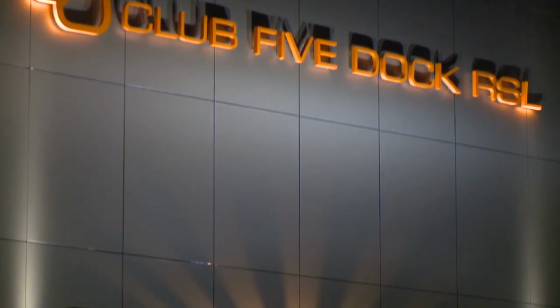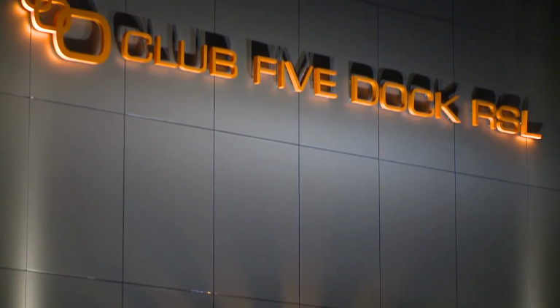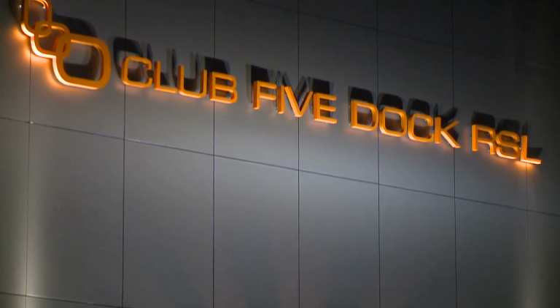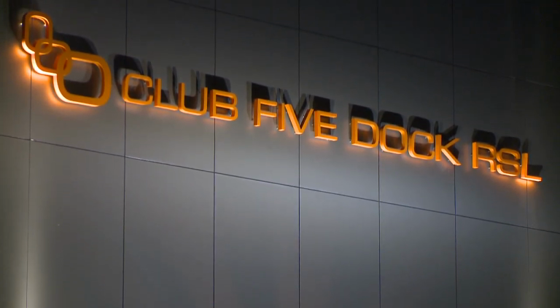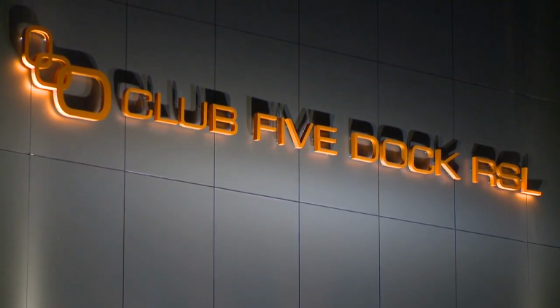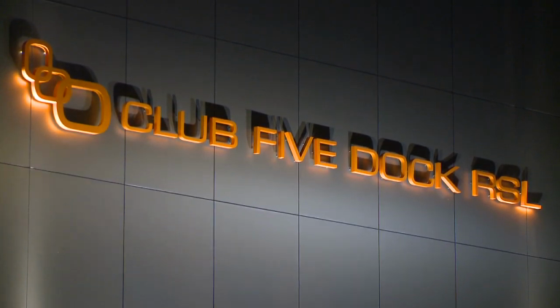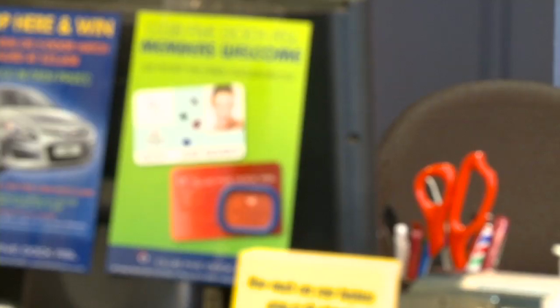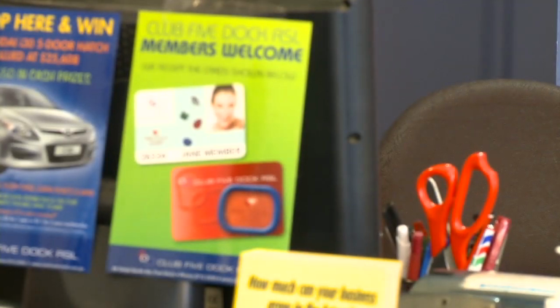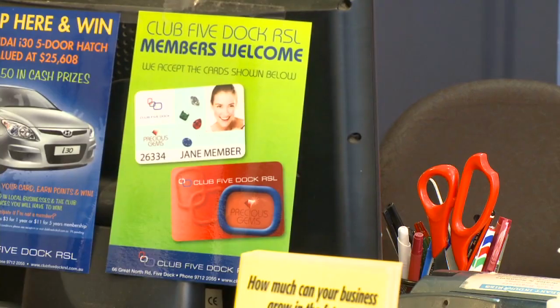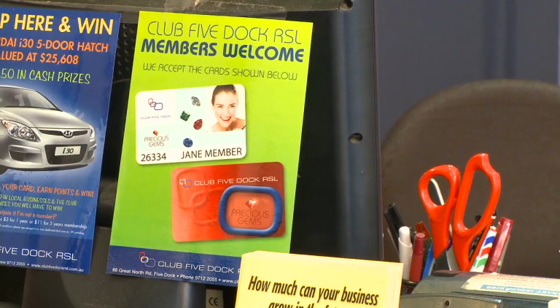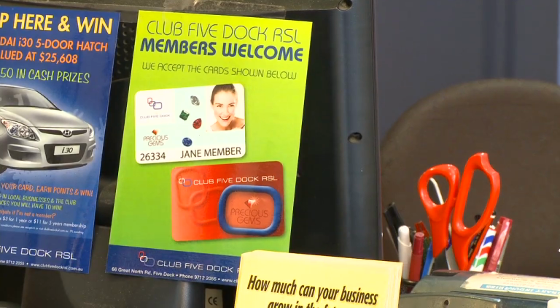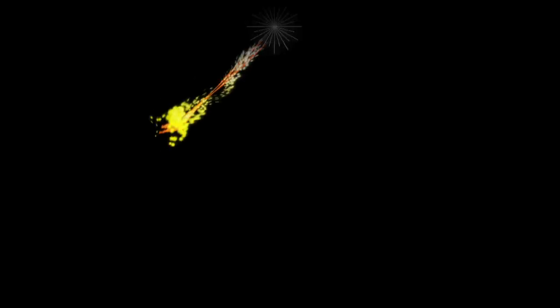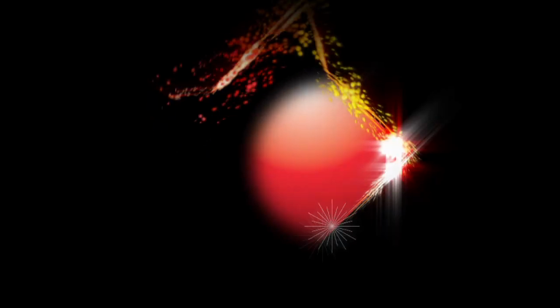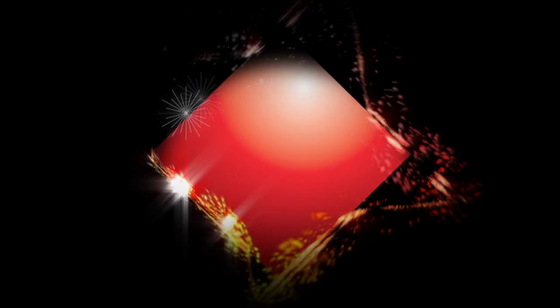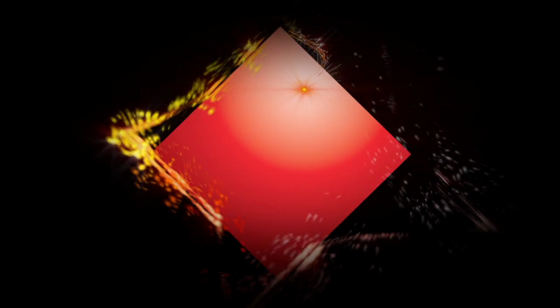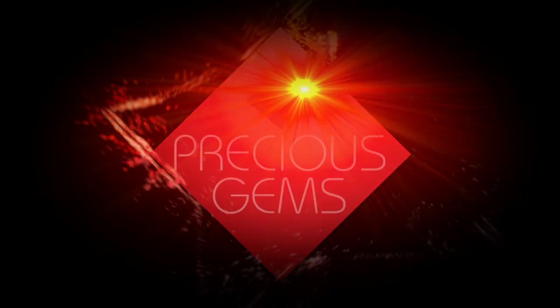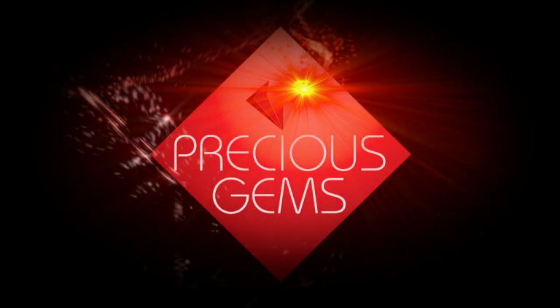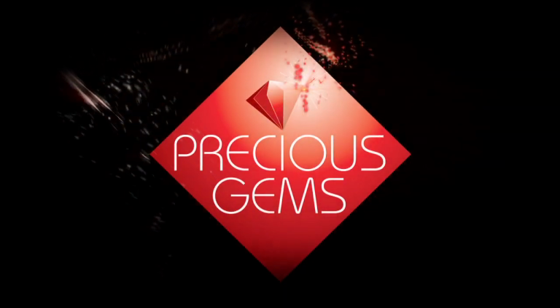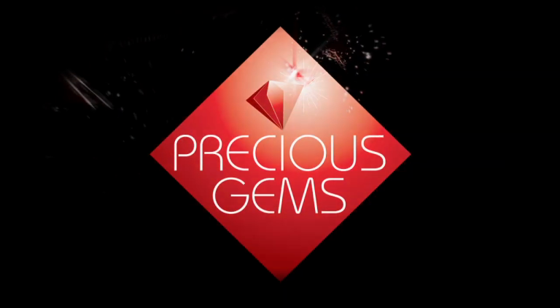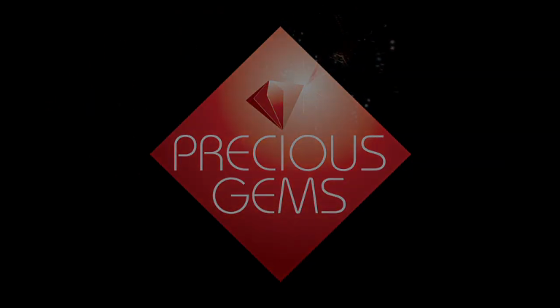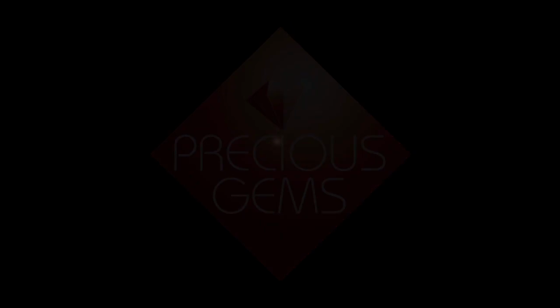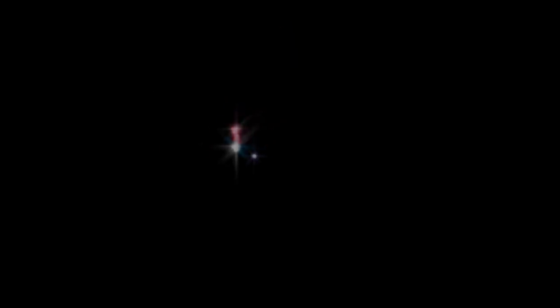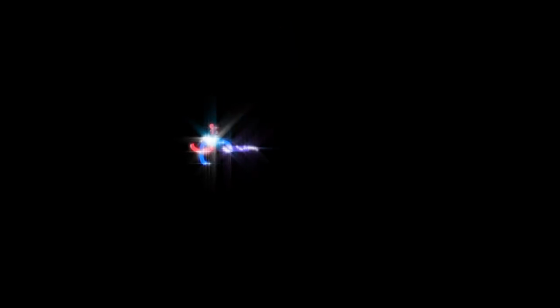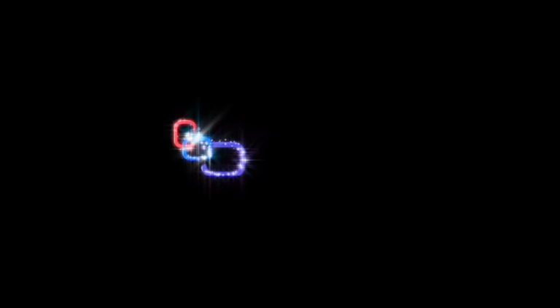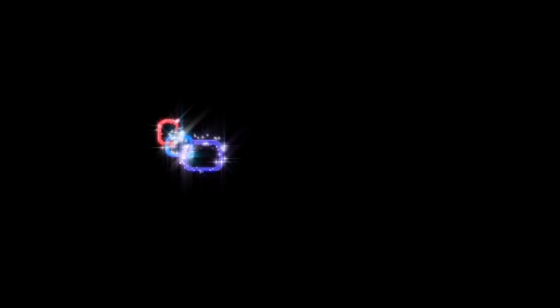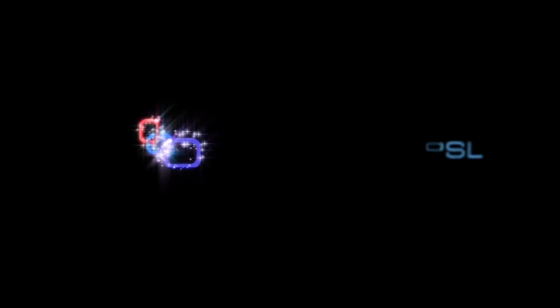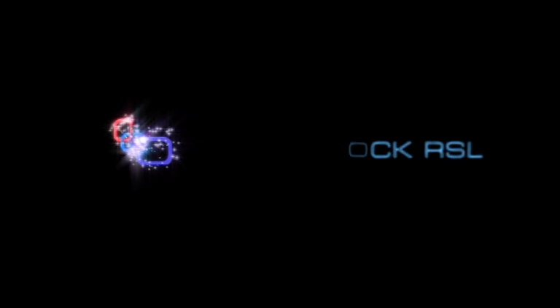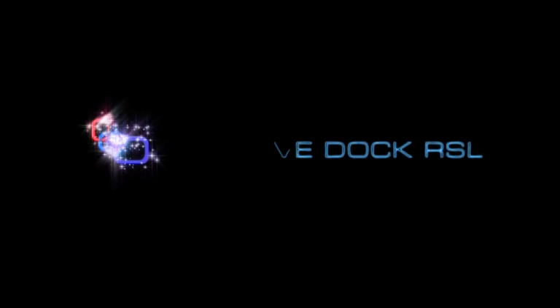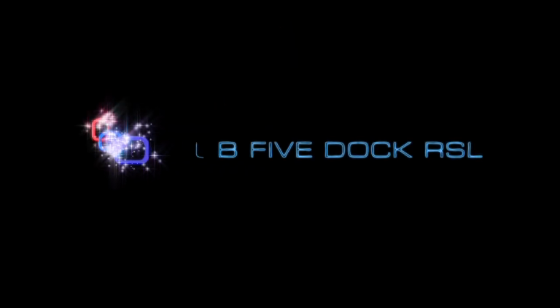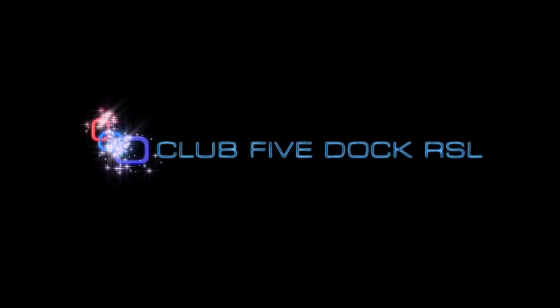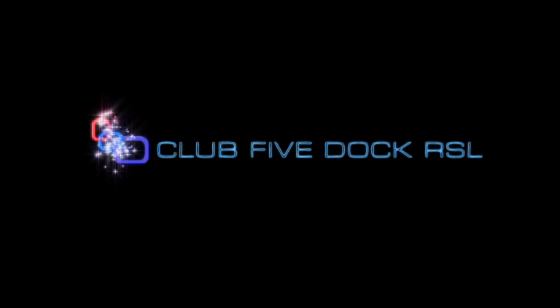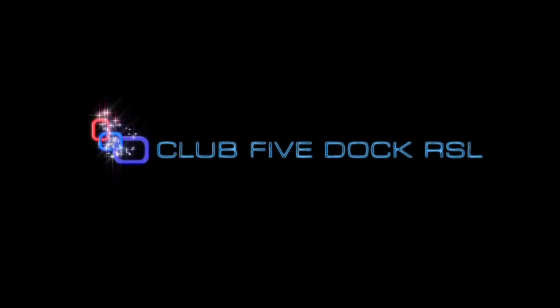Club 5 Dock RSL encourages its members to shop locally and support participating businesses. Club 5 Dock RSL — bringing more benefits to members and increasing support to the local community.